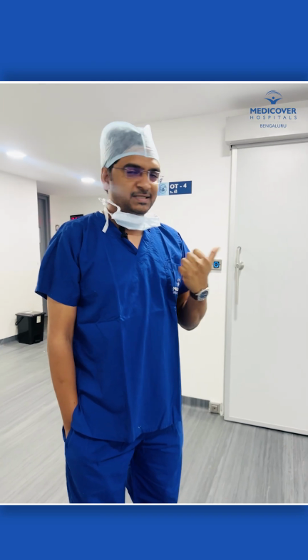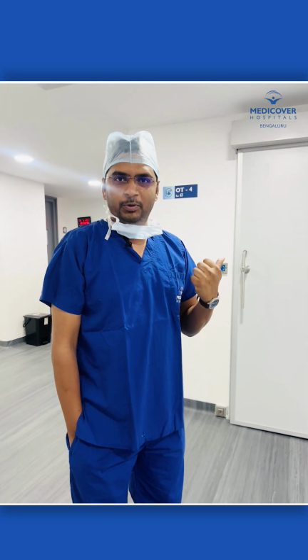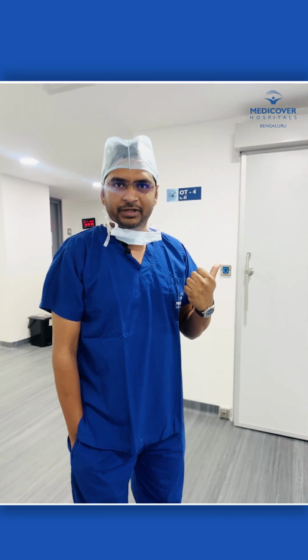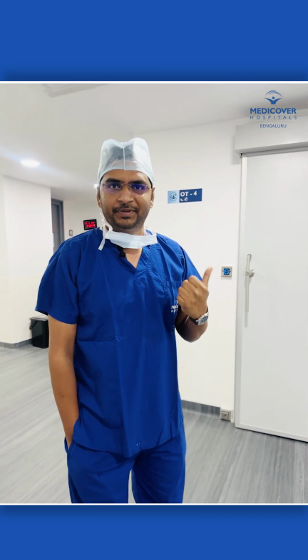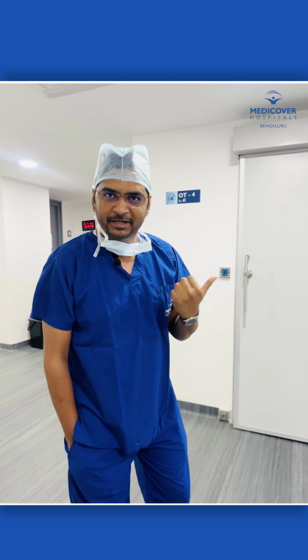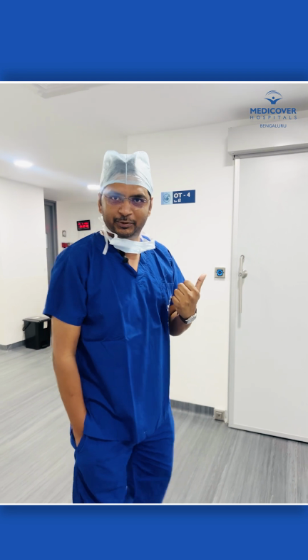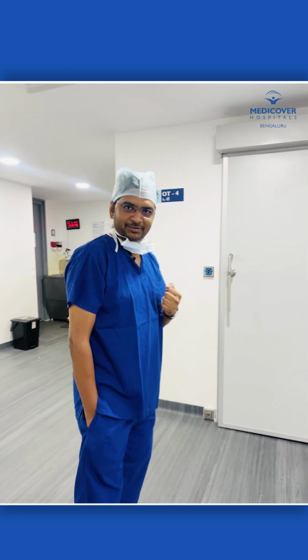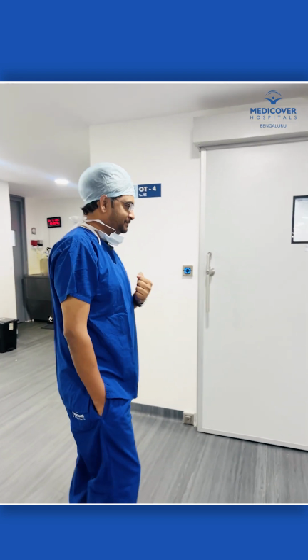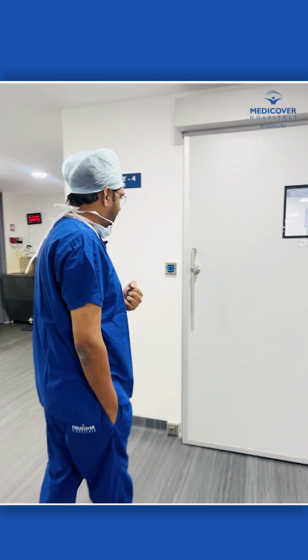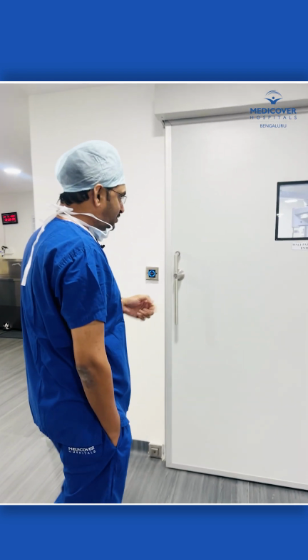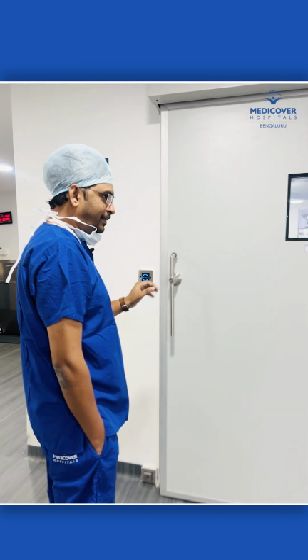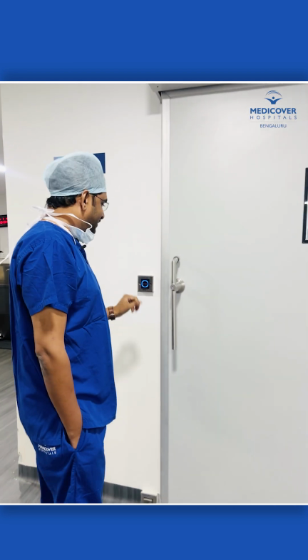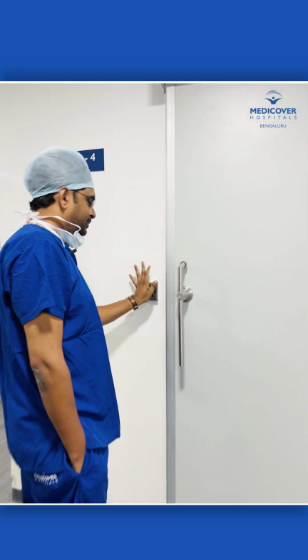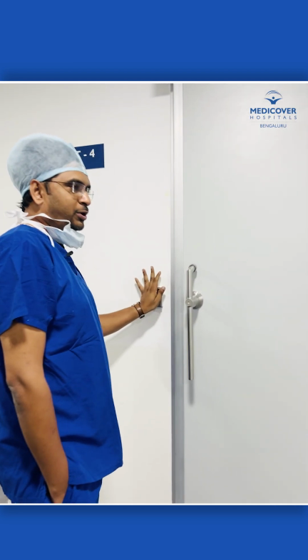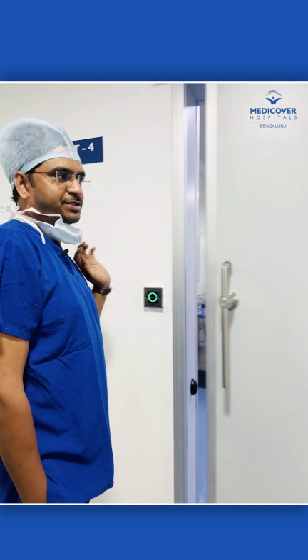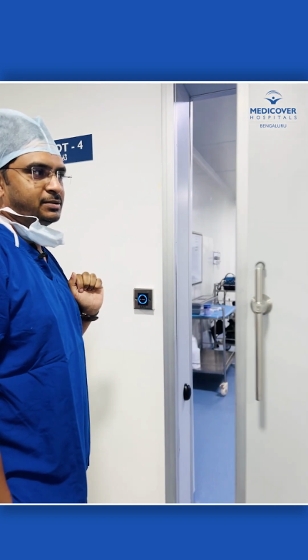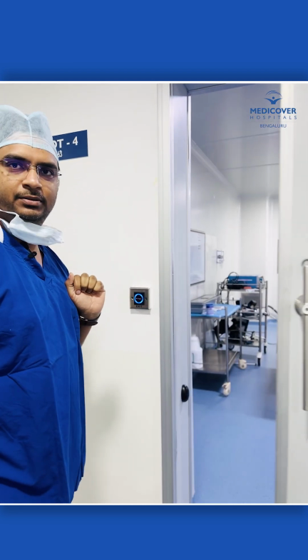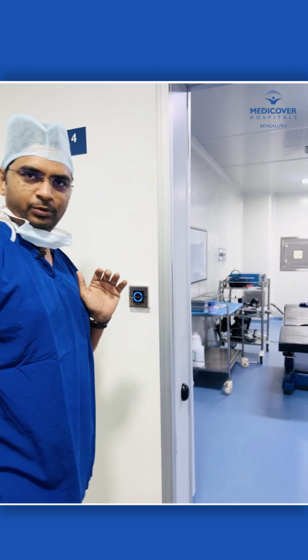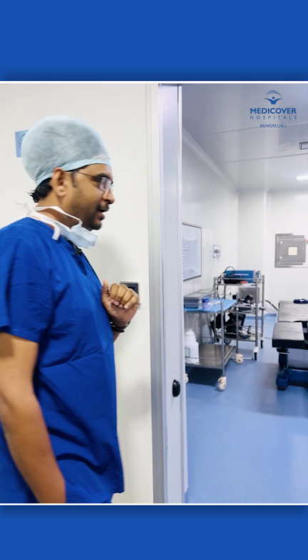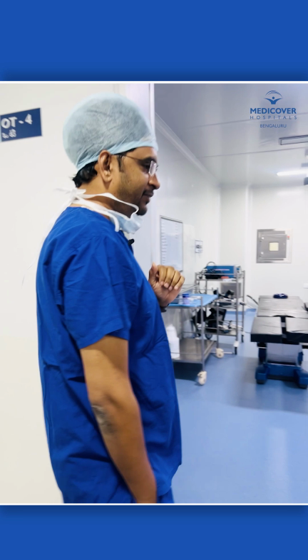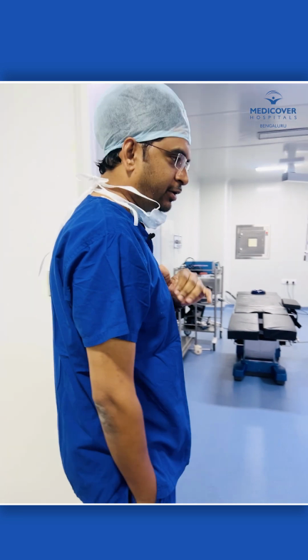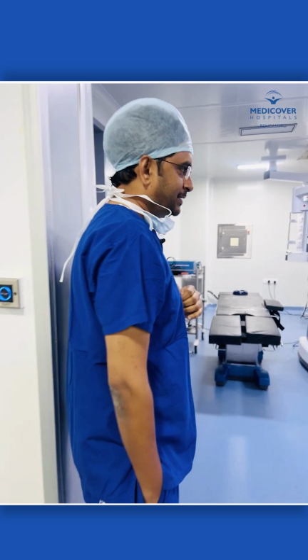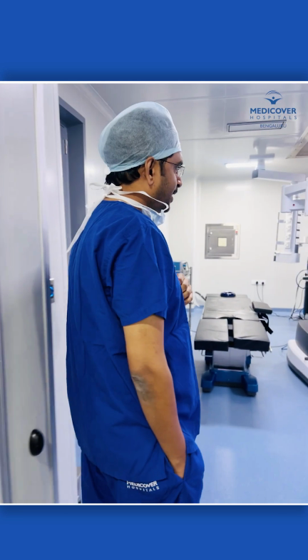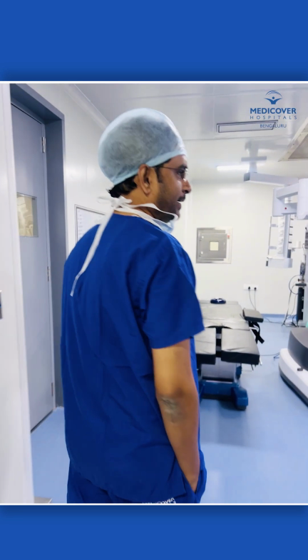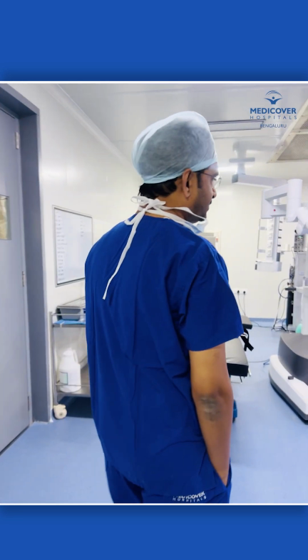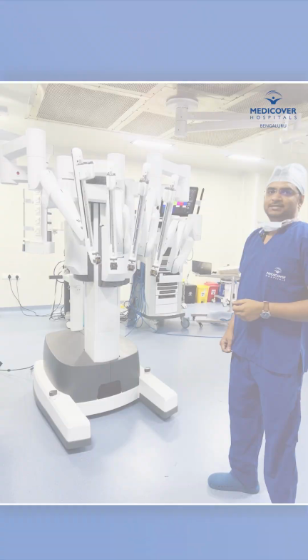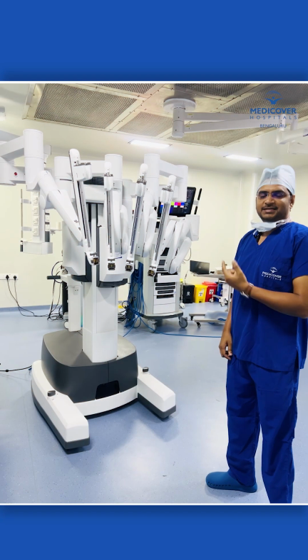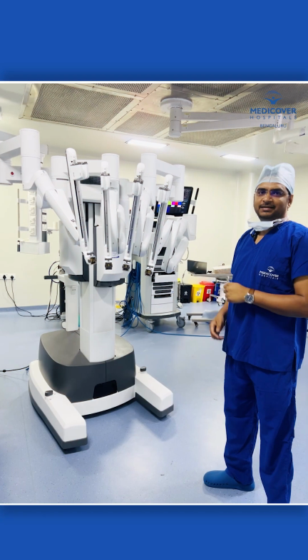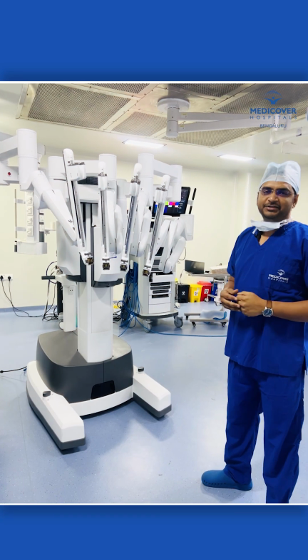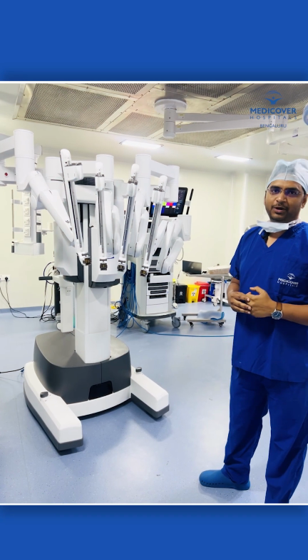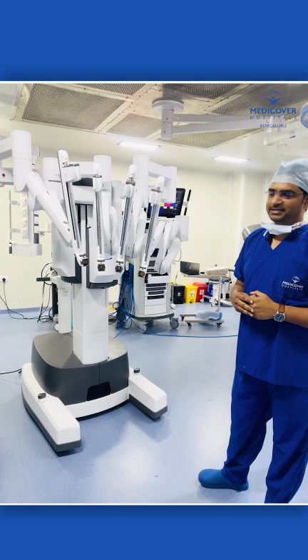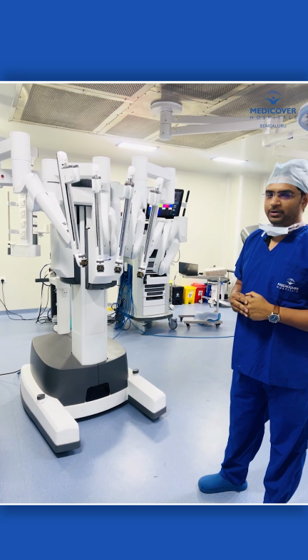This is our robotic OT — let me take you in. This is a complete no-touch door, wherein we need not touch it. And this is the DaVinci surgical robot.